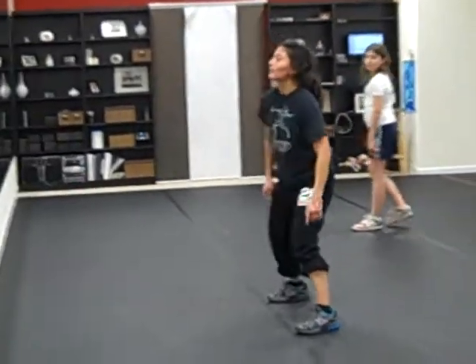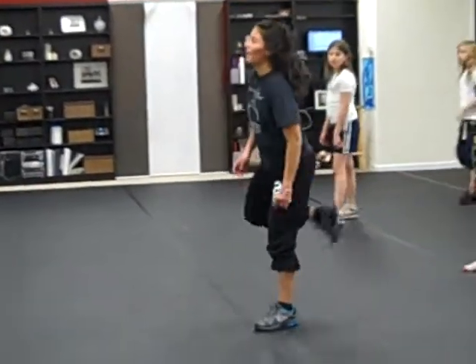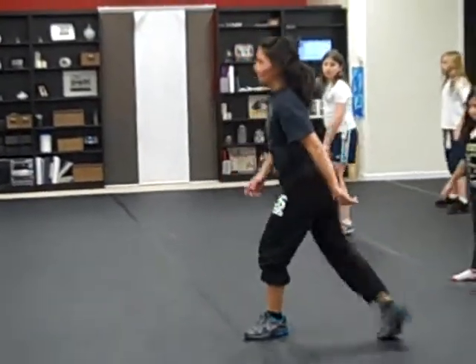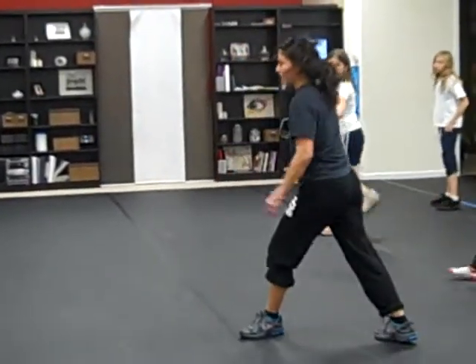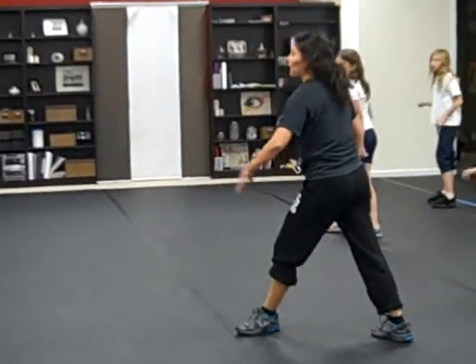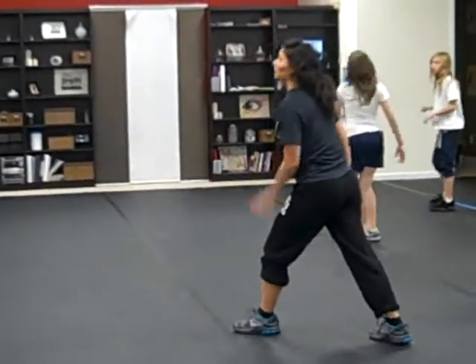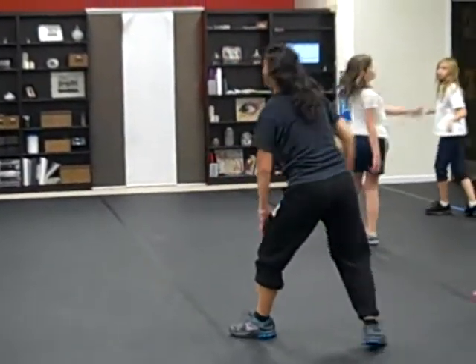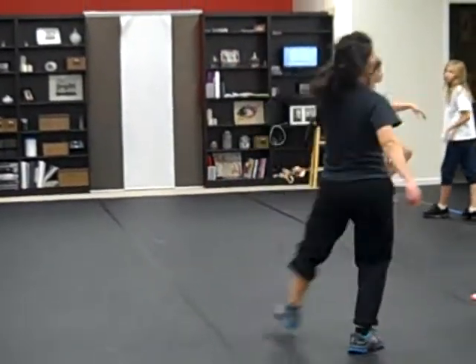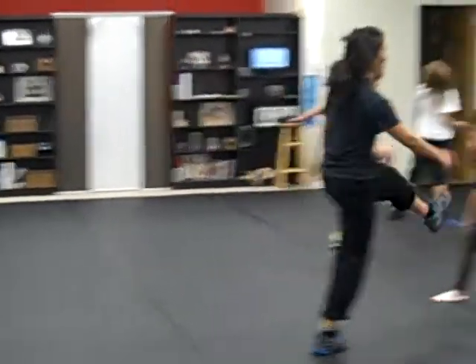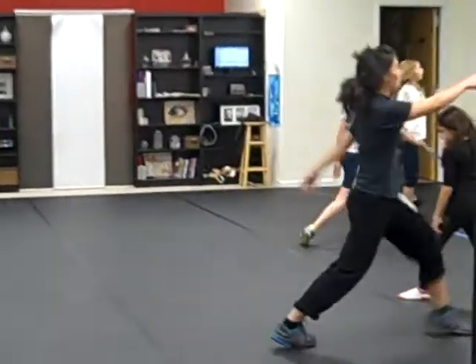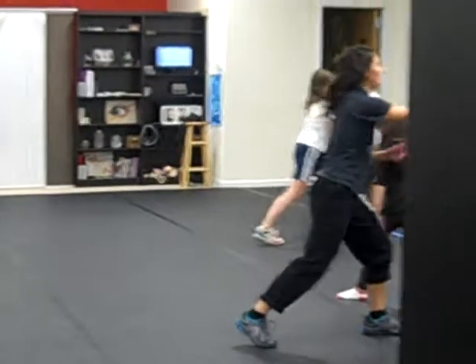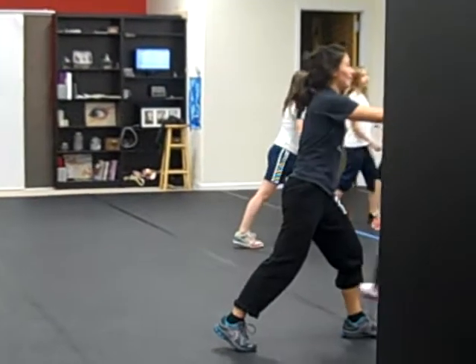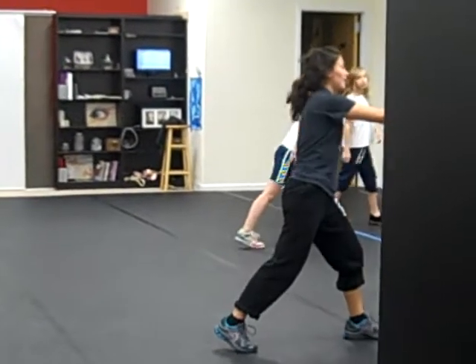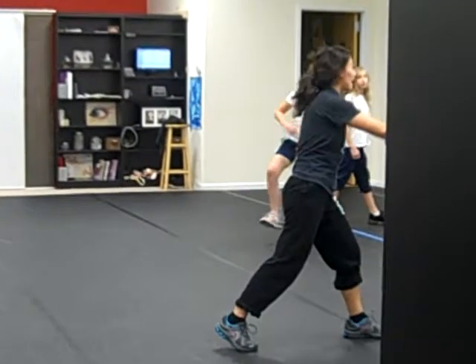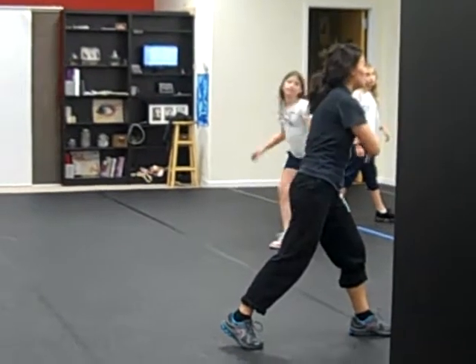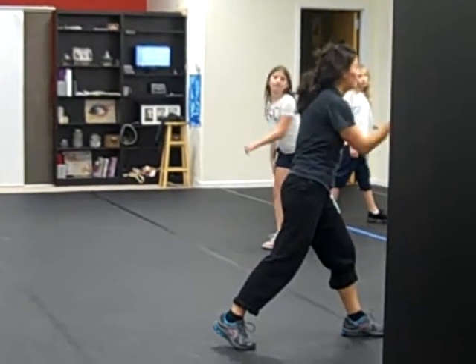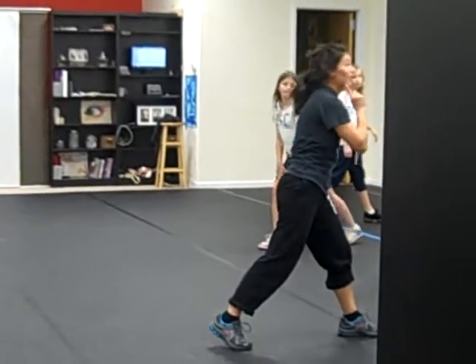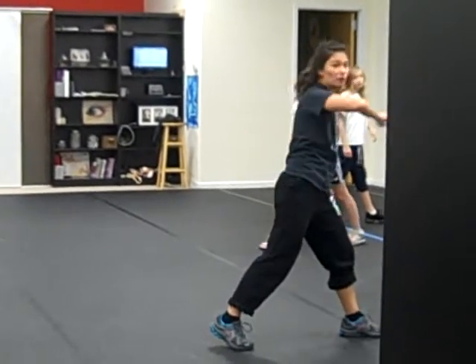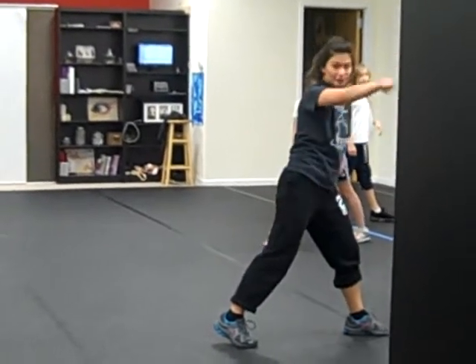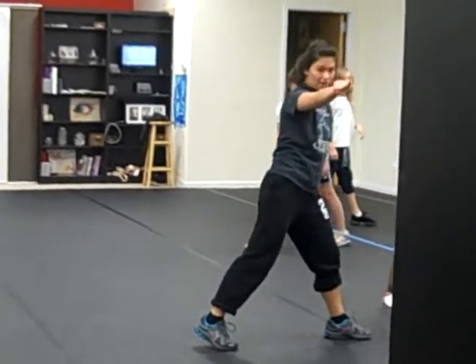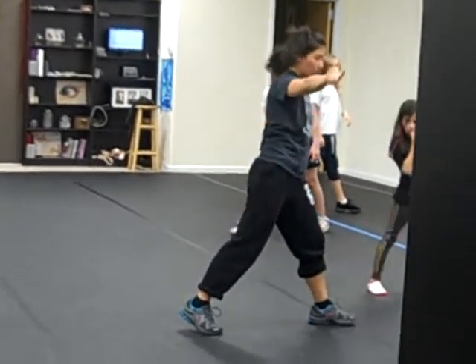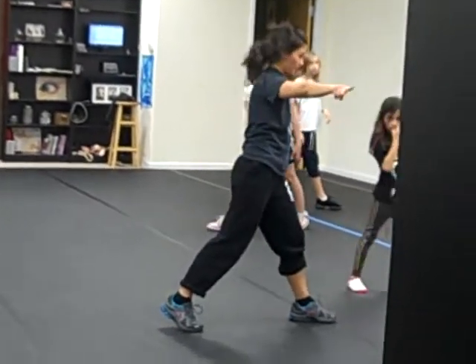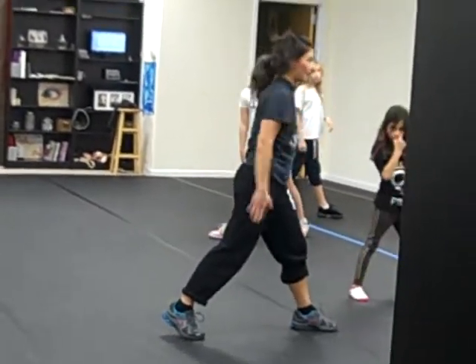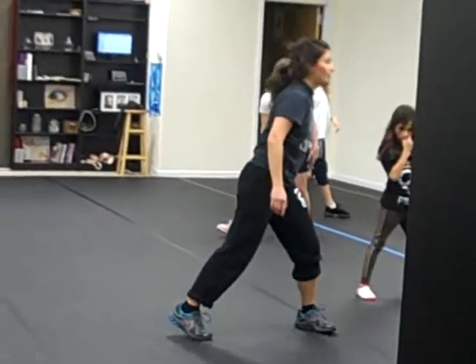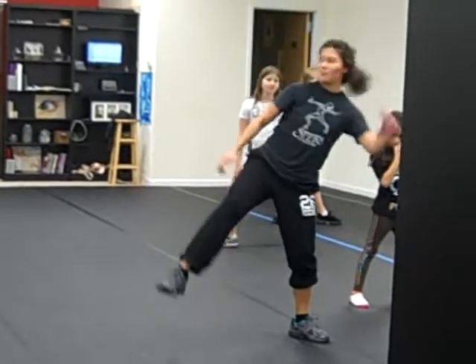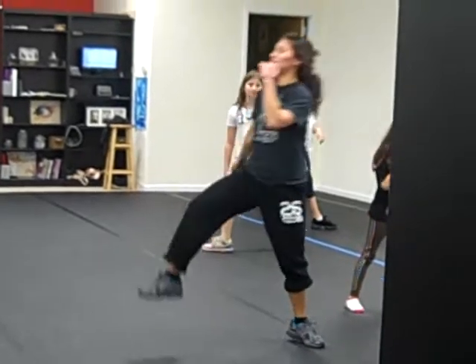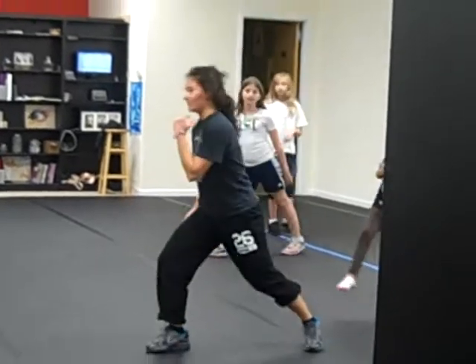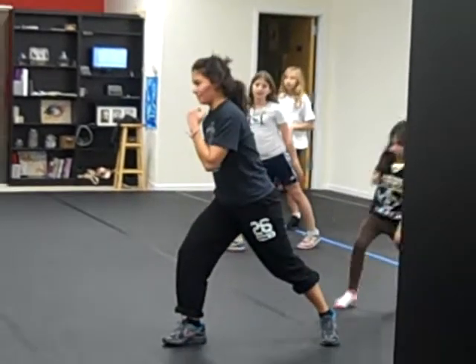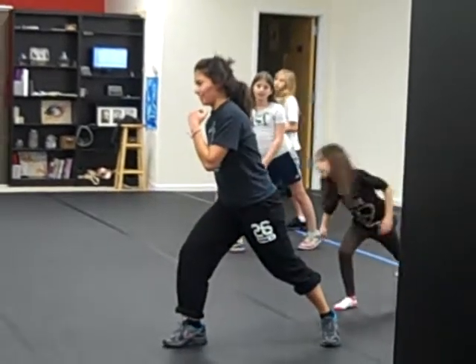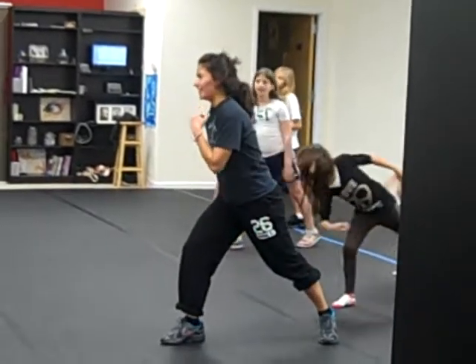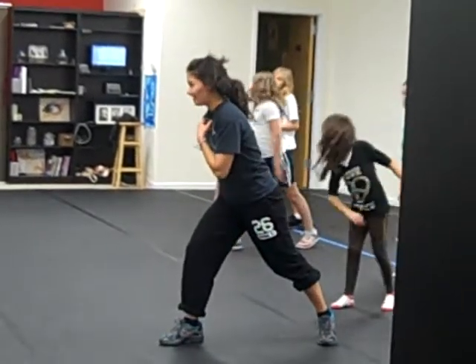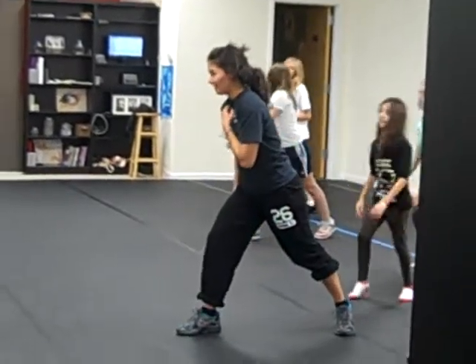Right leg back. Pick up your front foot, put it in front of you and face the bed. Now you're going to pivot towards the door. Pick up your front foot and put it down. Yeah. Yes.